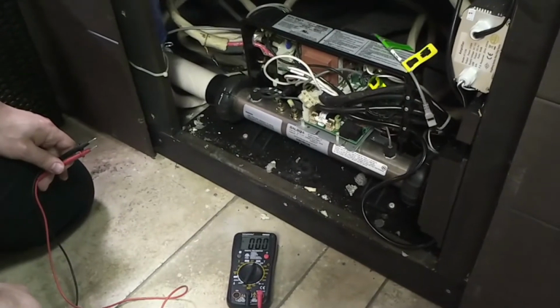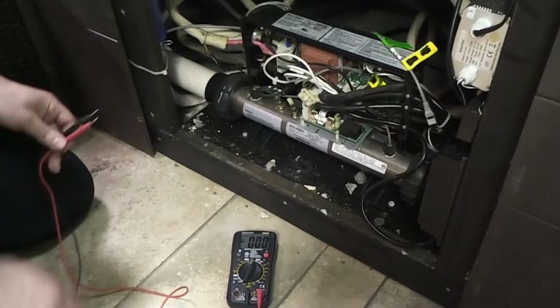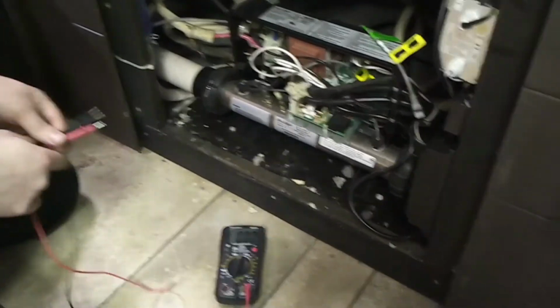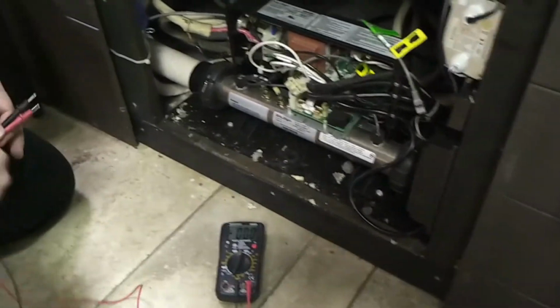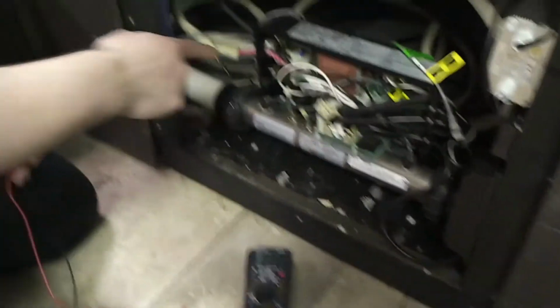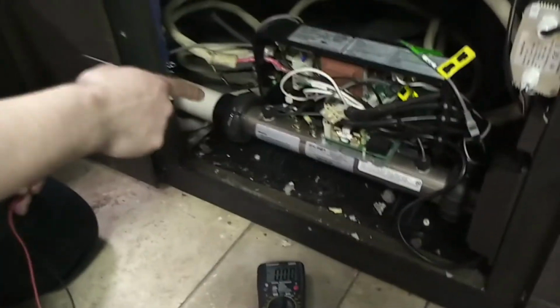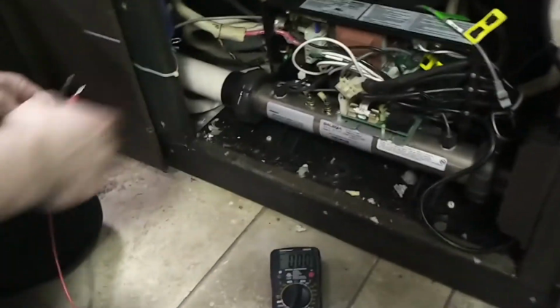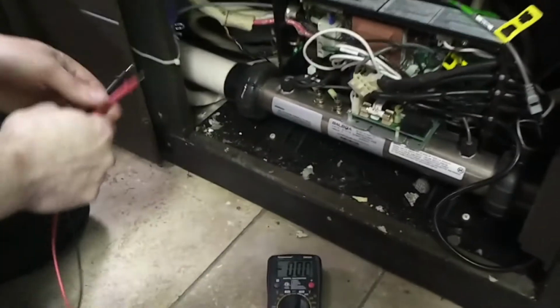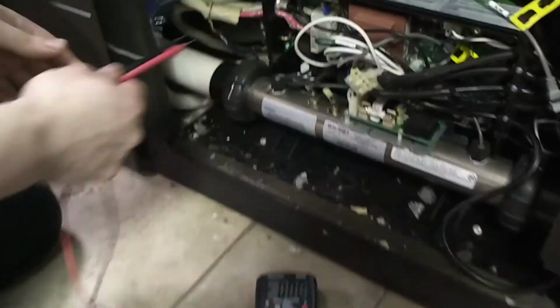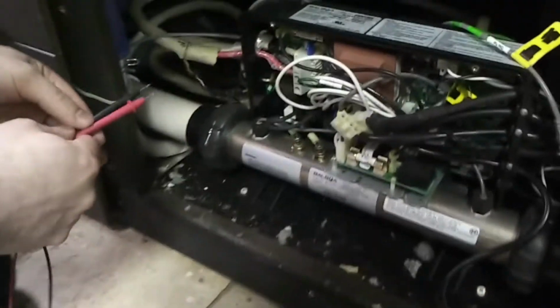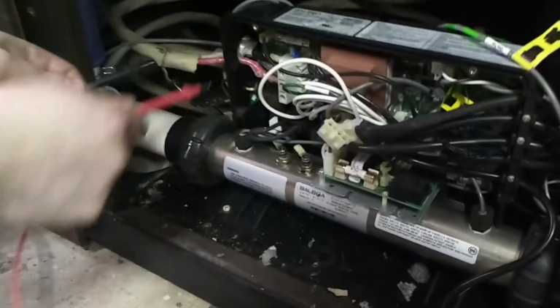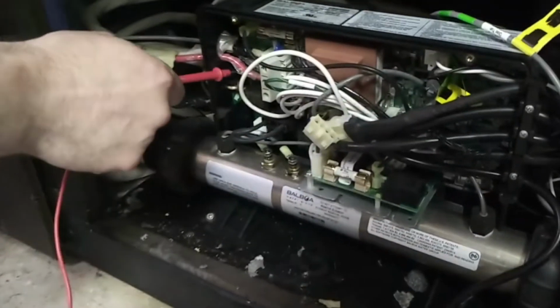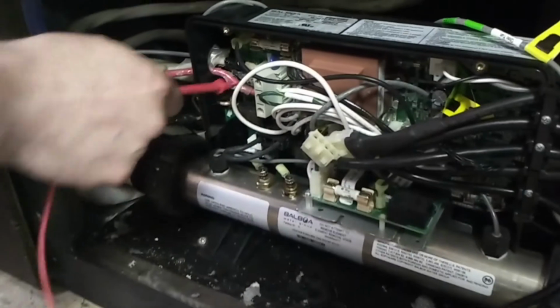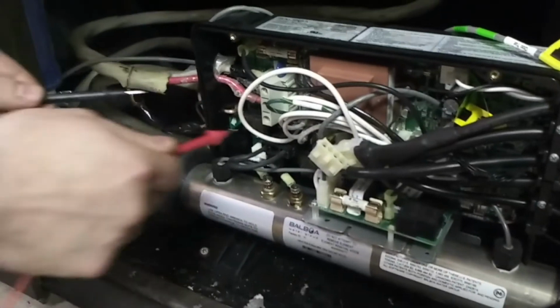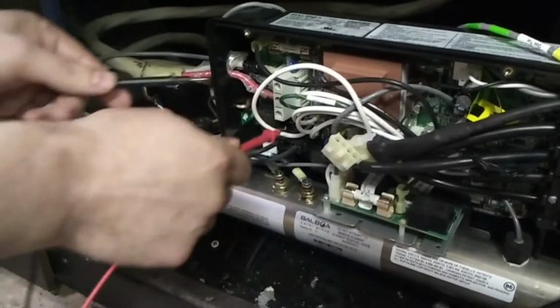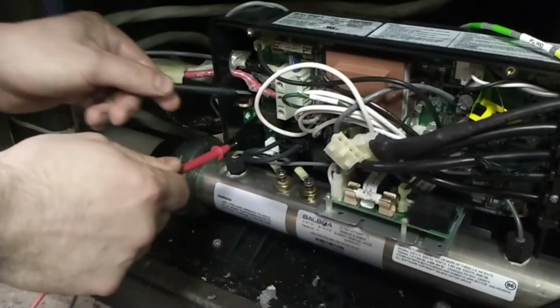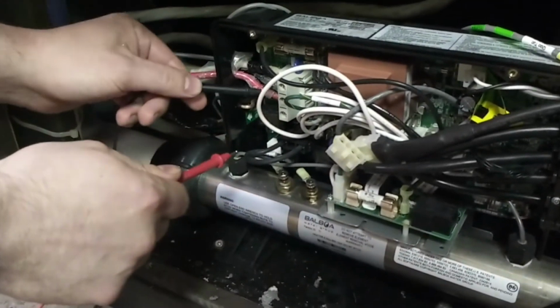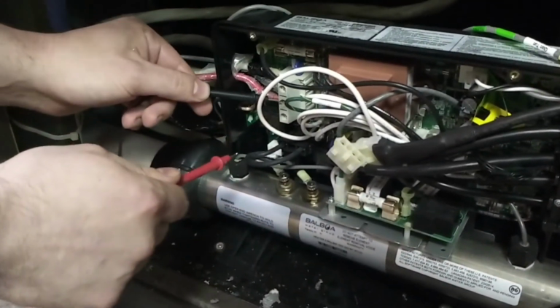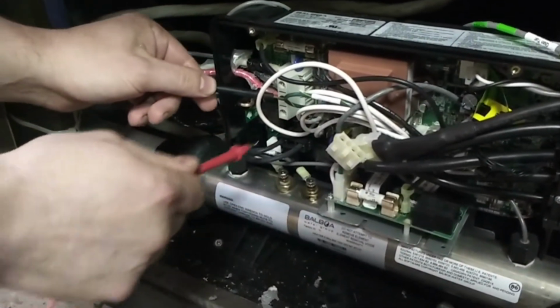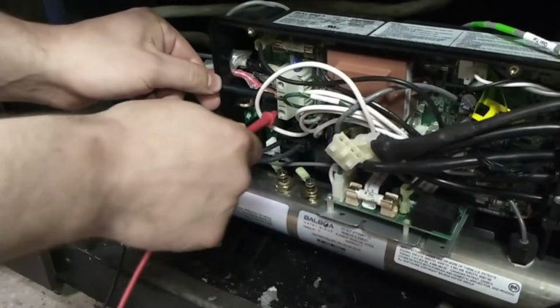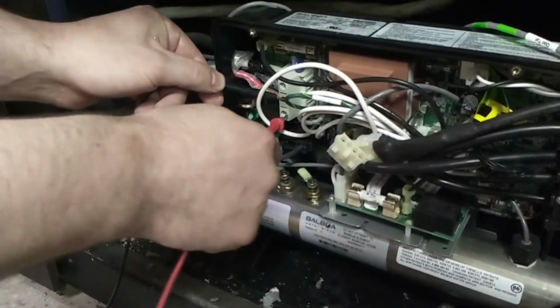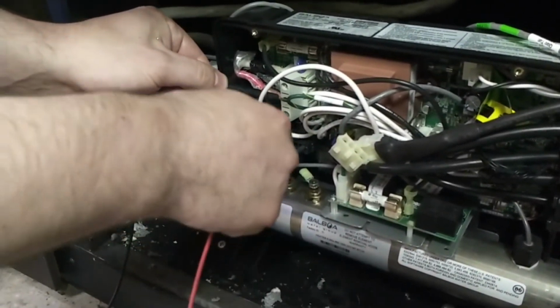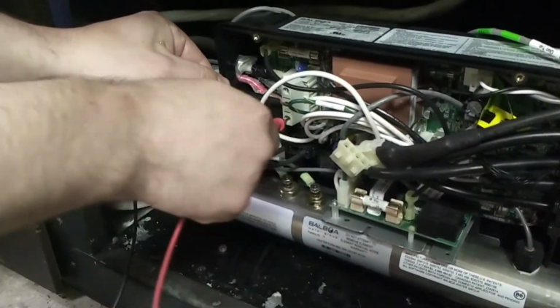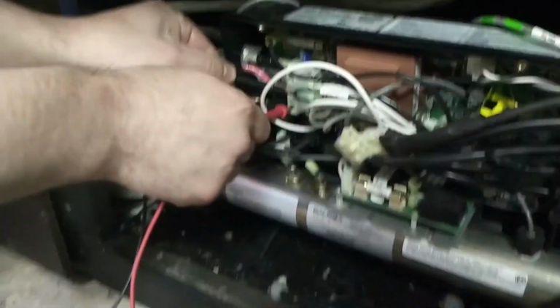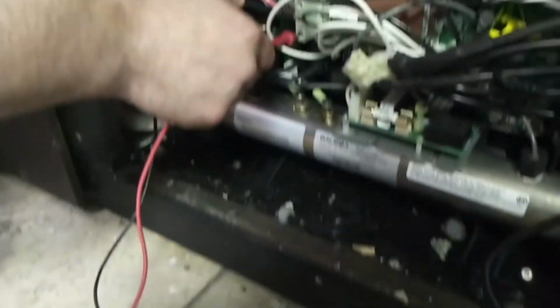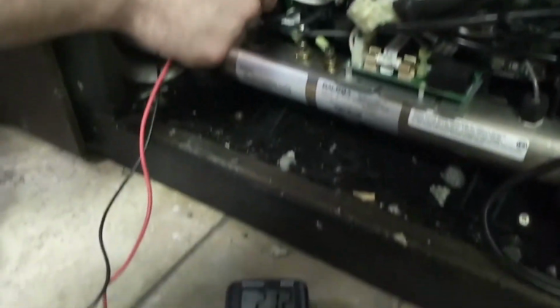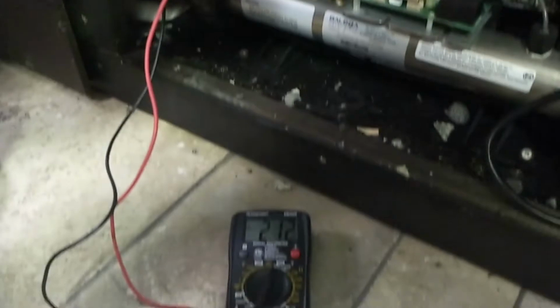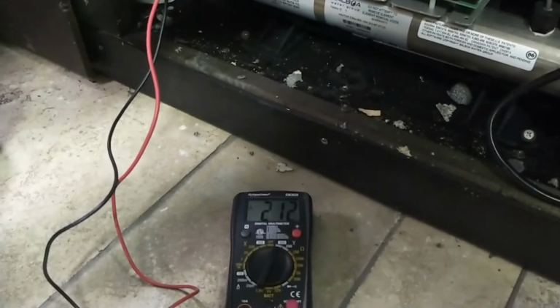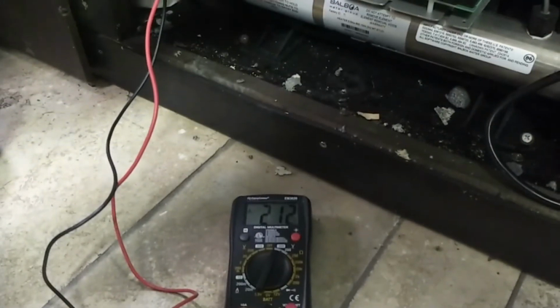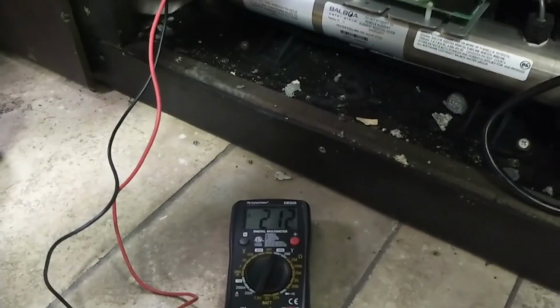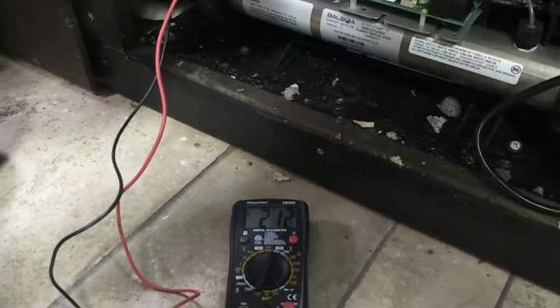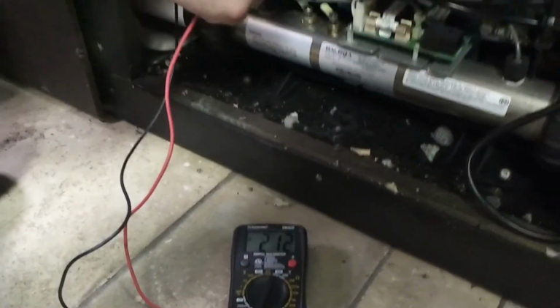First thing we're going to look at is we're going to check the incoming voltage on the terminal block here. I'm going to go across both hots. As you can see on the reading there, I got 212 — so that's good.